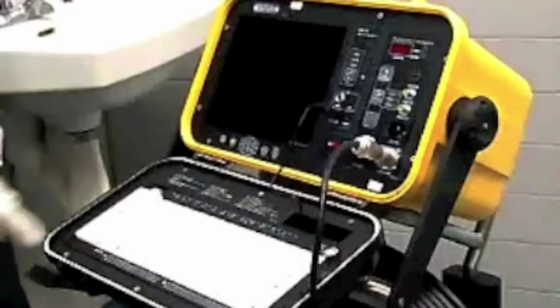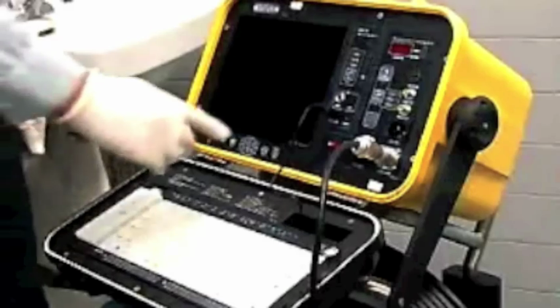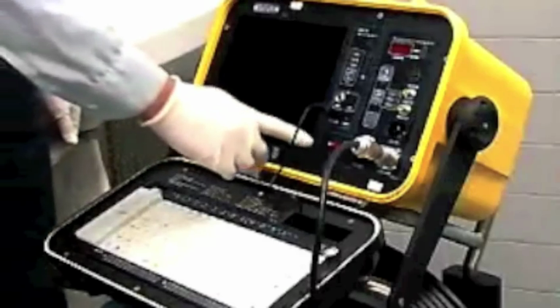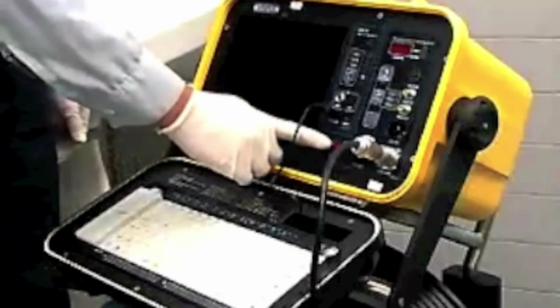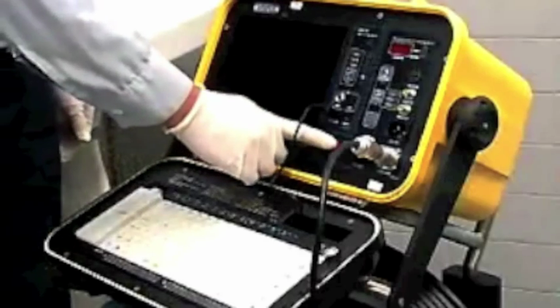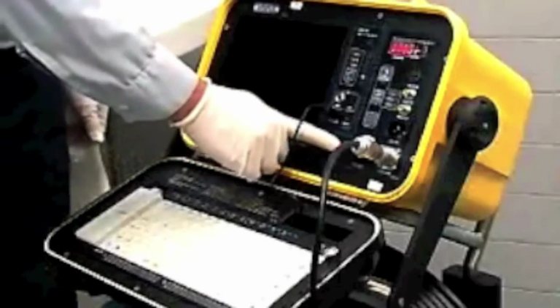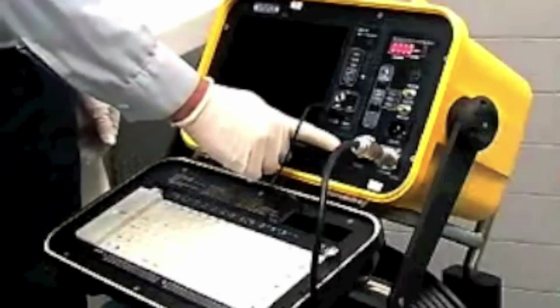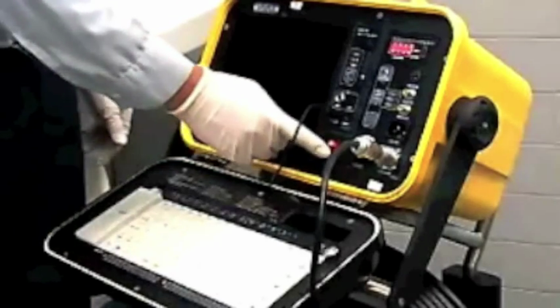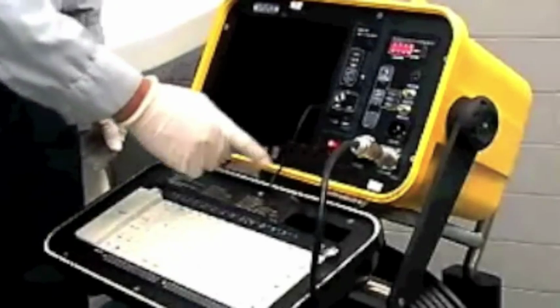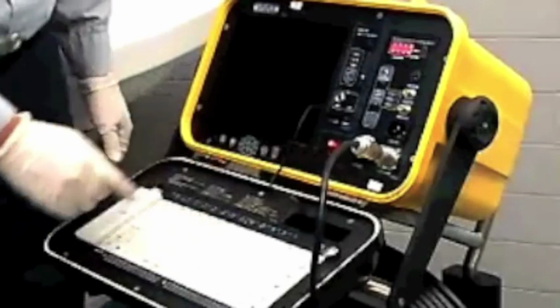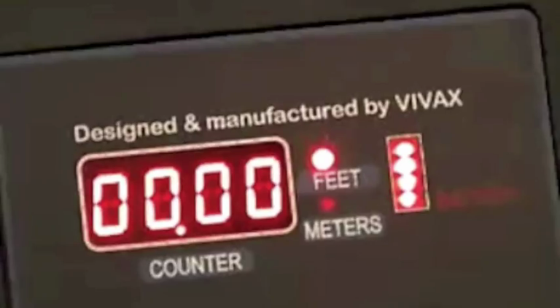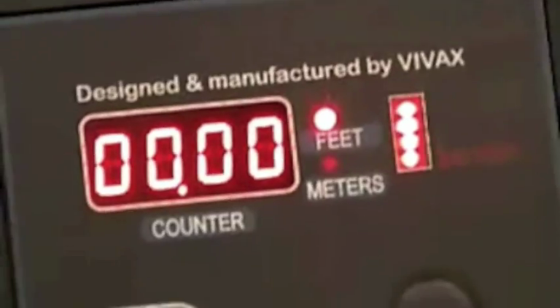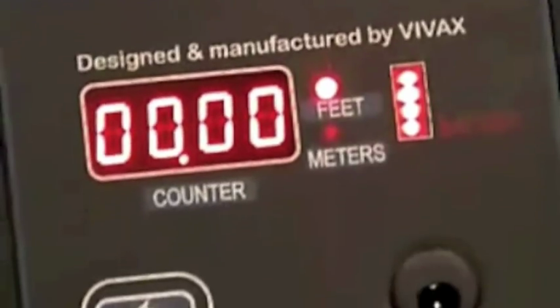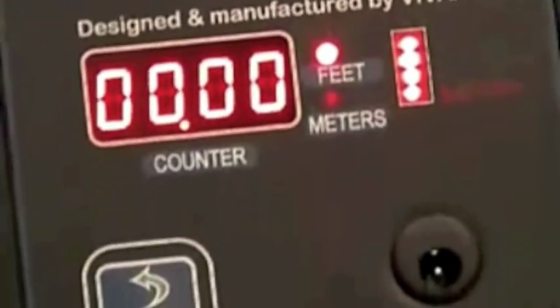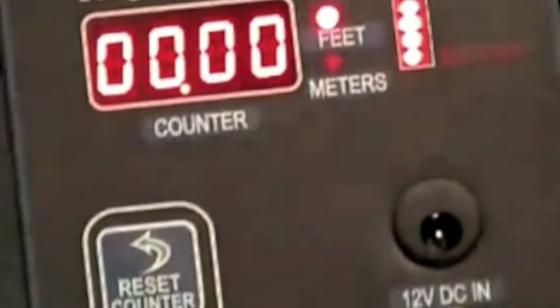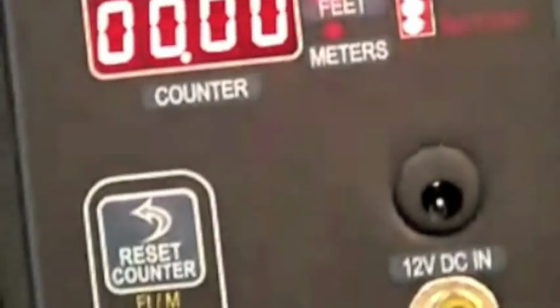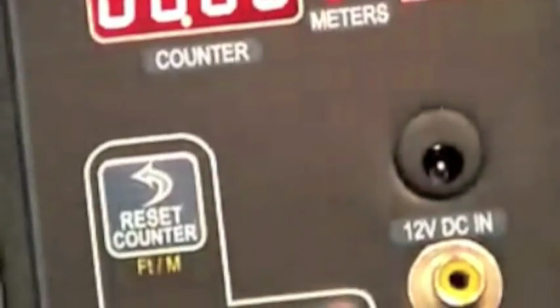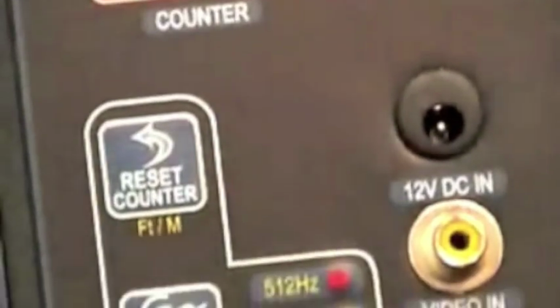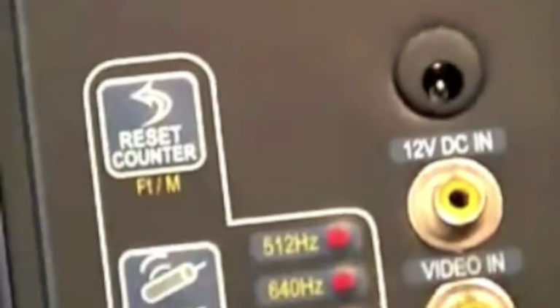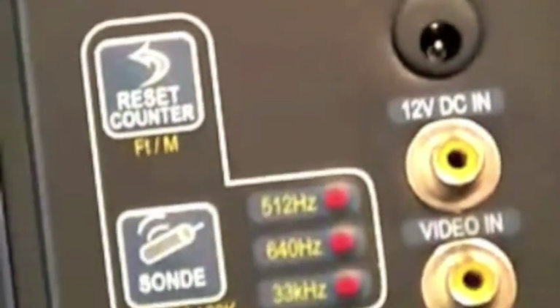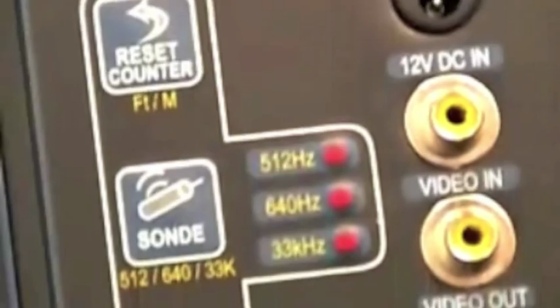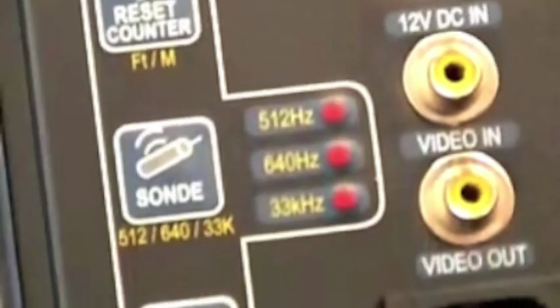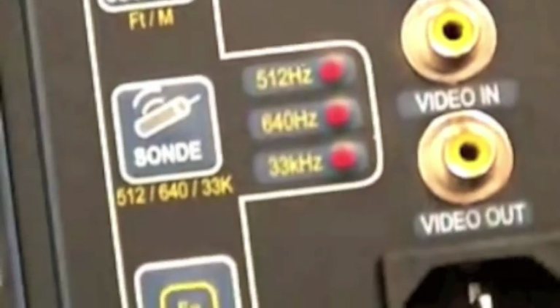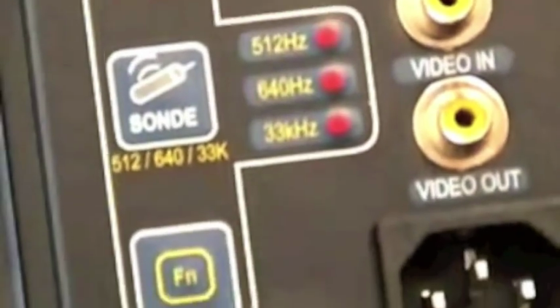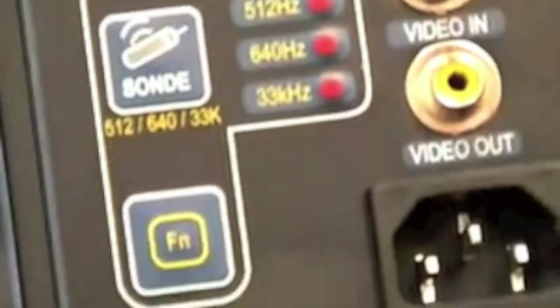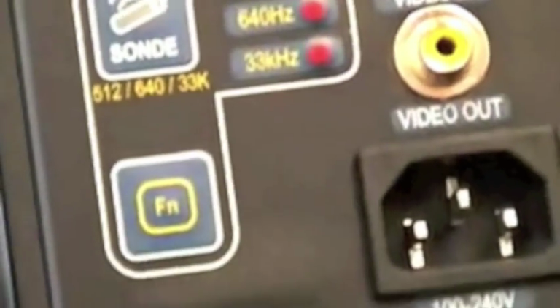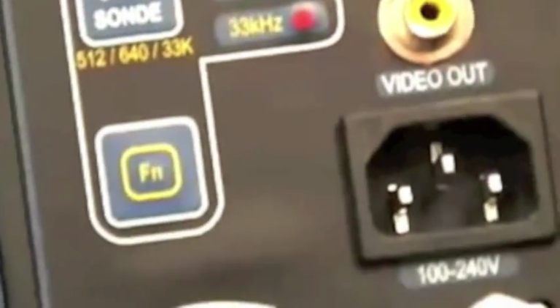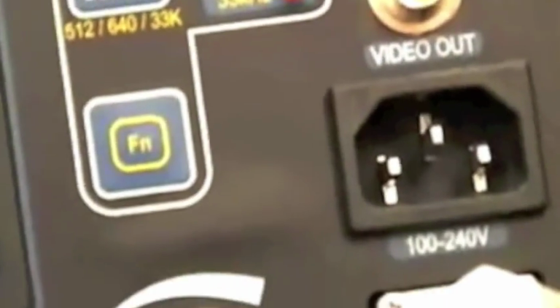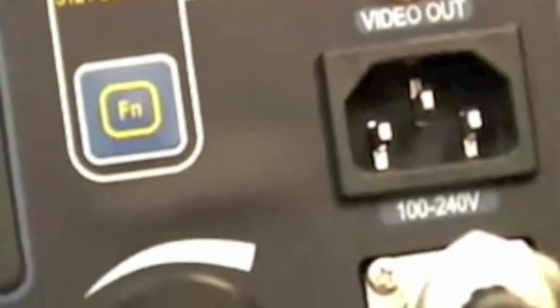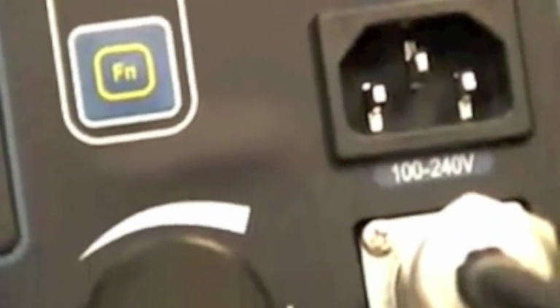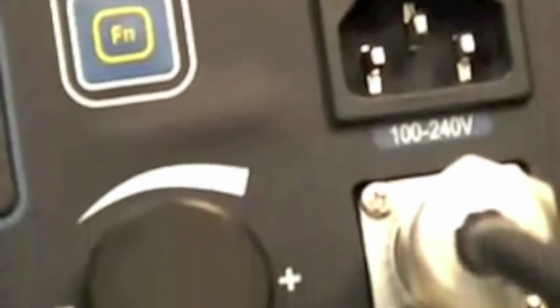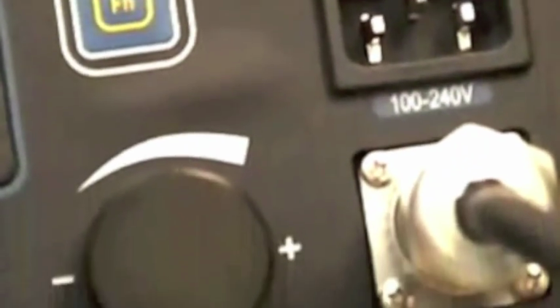Flip the switch to power up the unit. The control module can be powered by mains, internal rechargeable batteries, or by the 12 volt DC power cable.